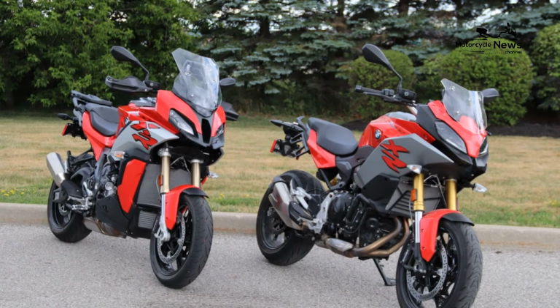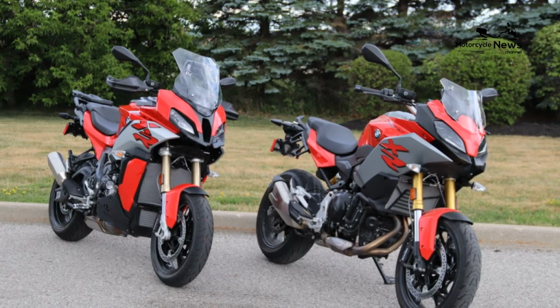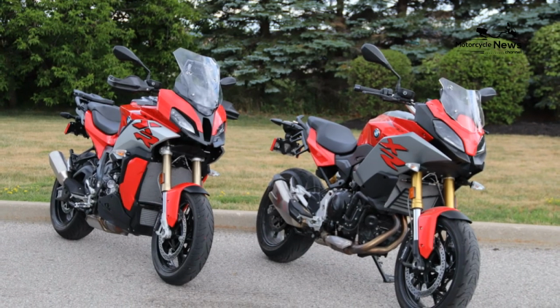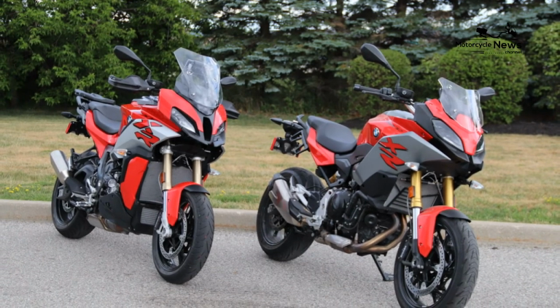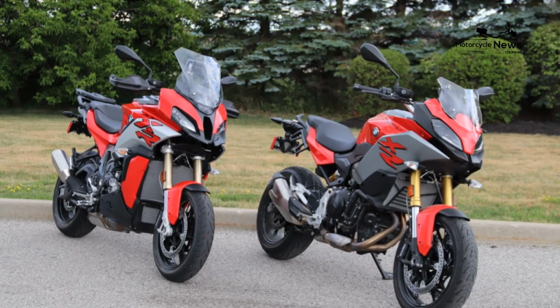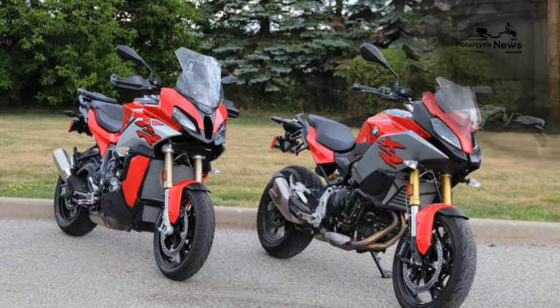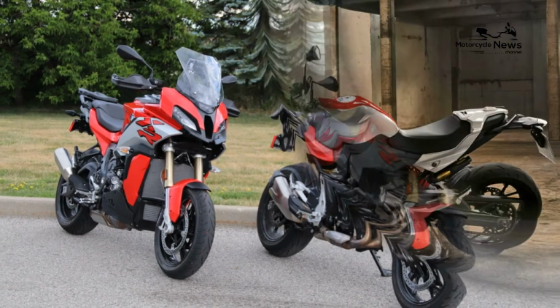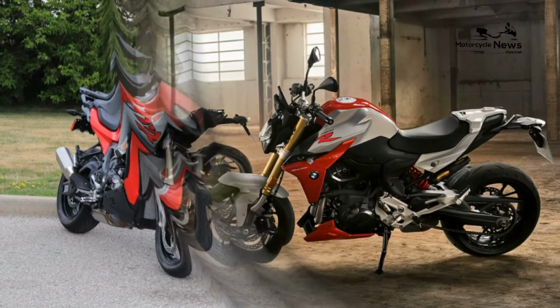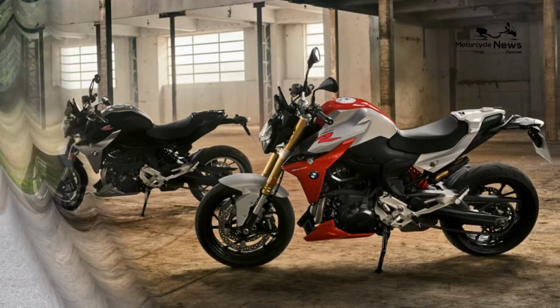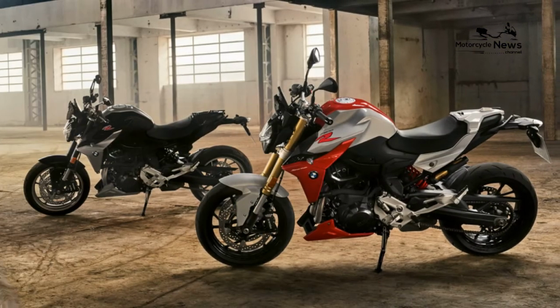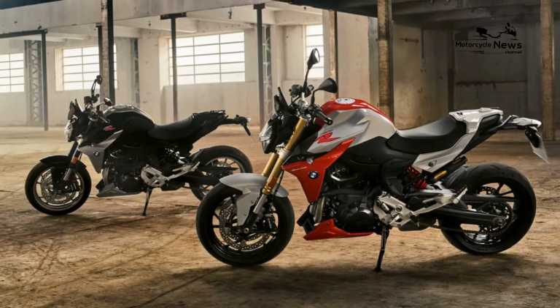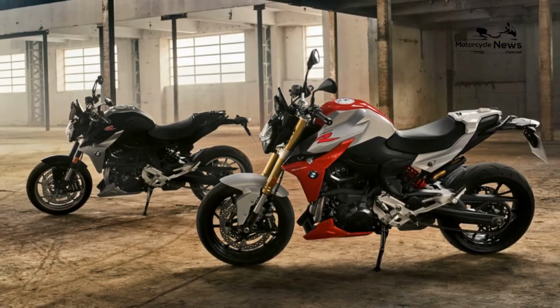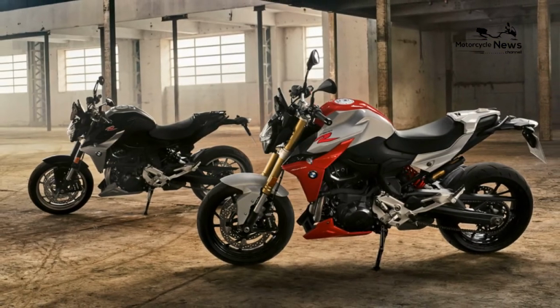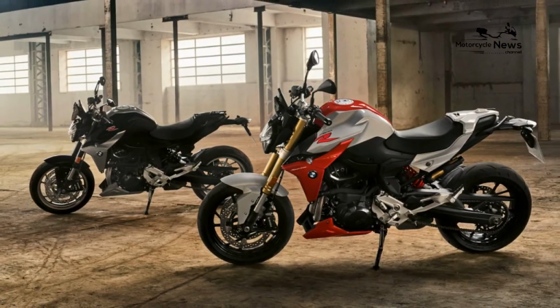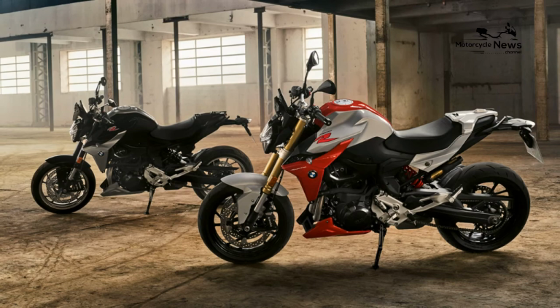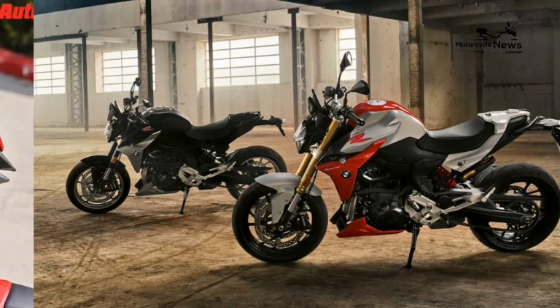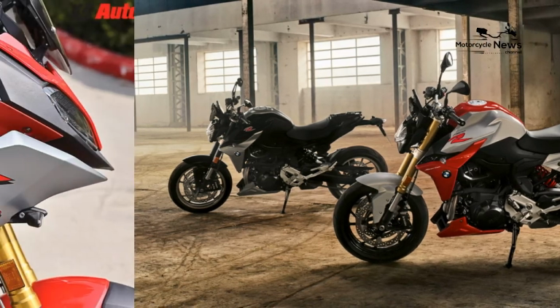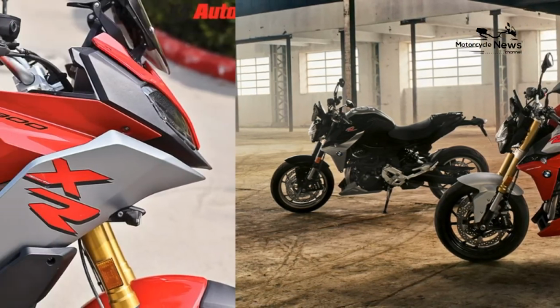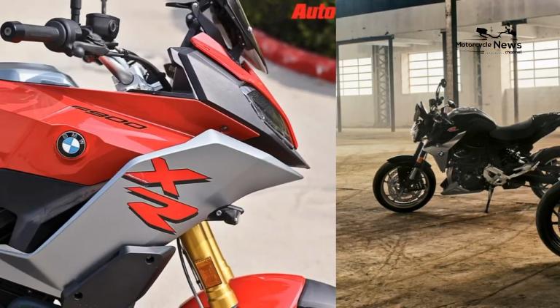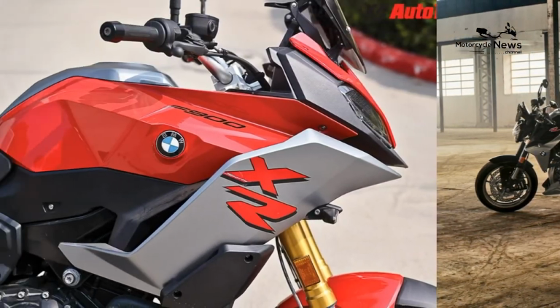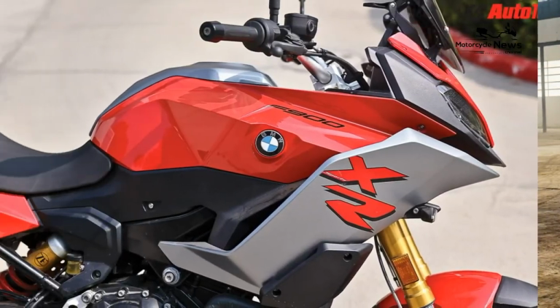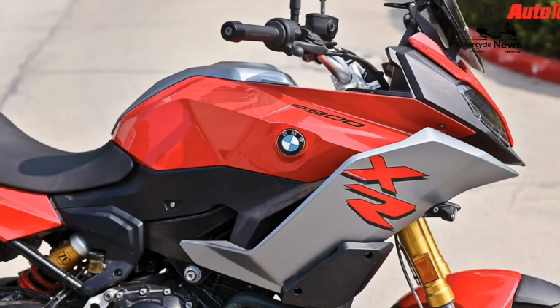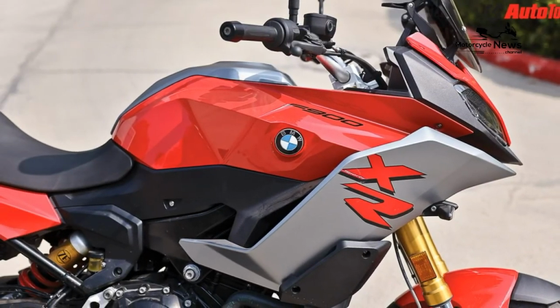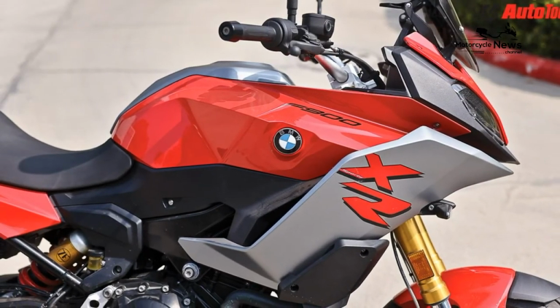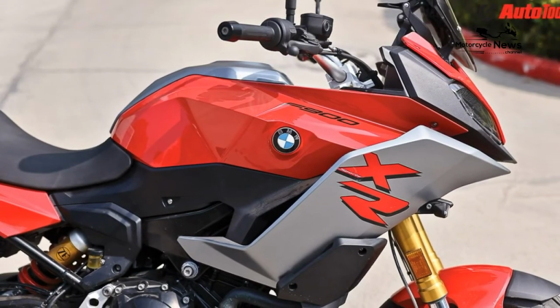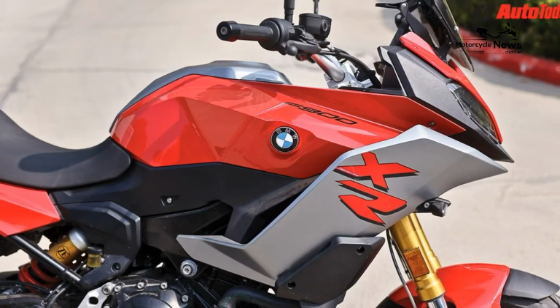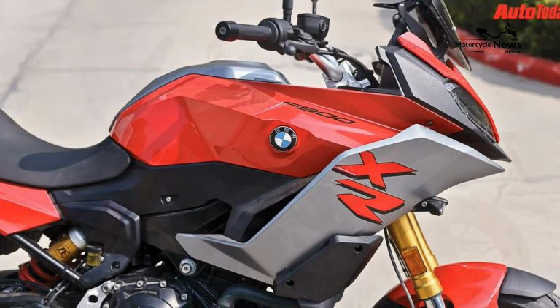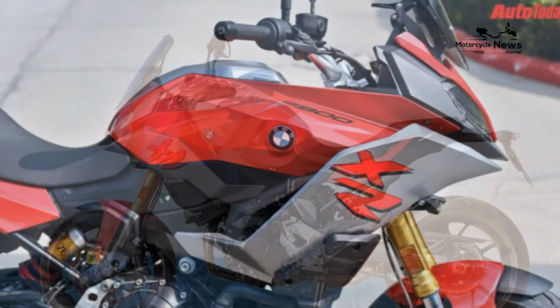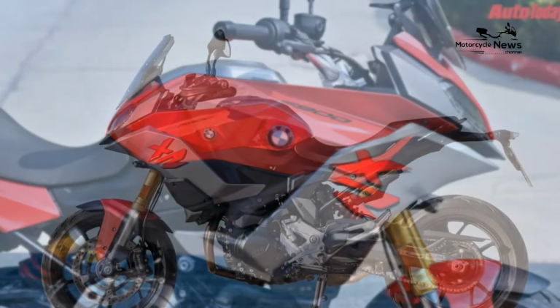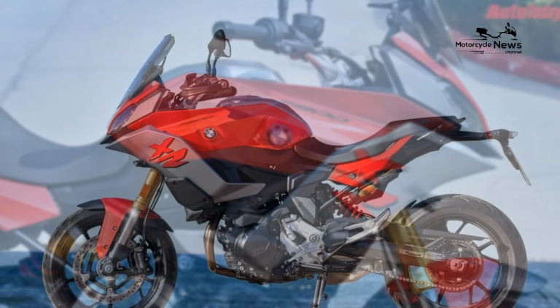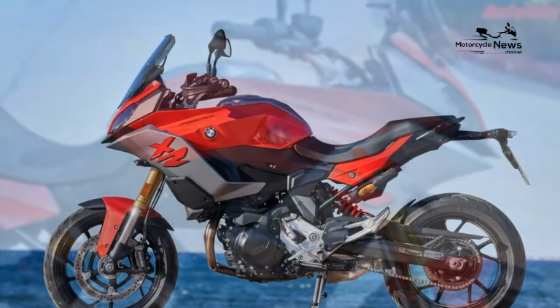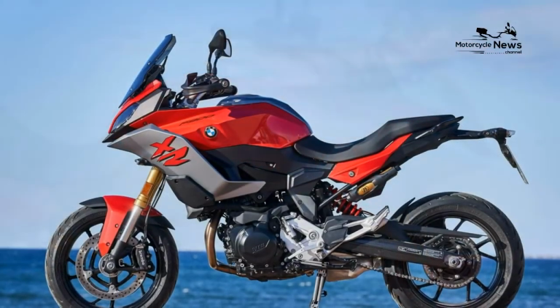ESA is optional, rear shock only, but while it allows a sportier setup, the XR feels nicest on the regular settings. There's no shortage of real-road braking power and feel from the four-pot Brembos.